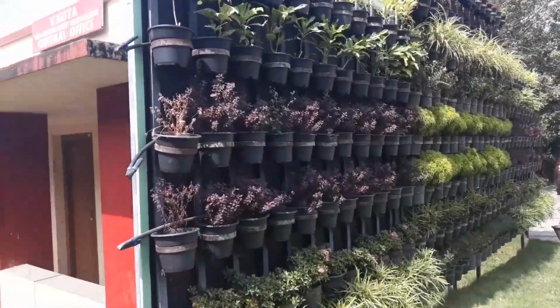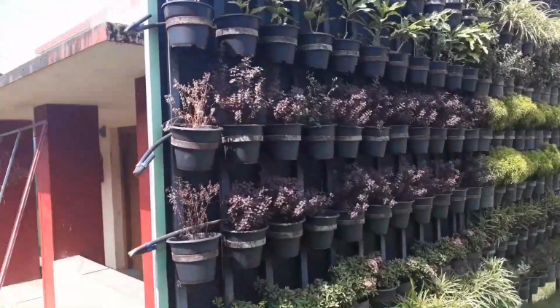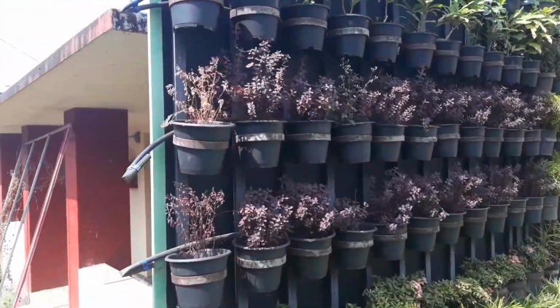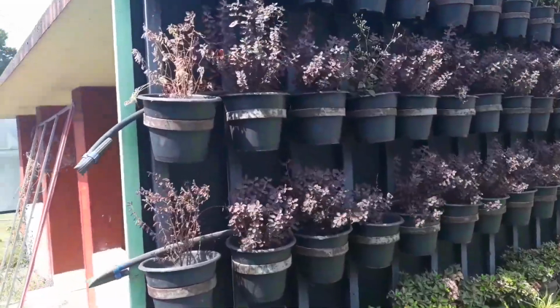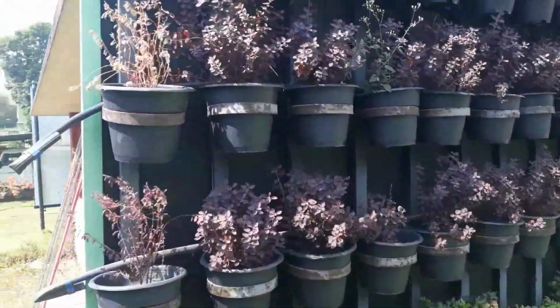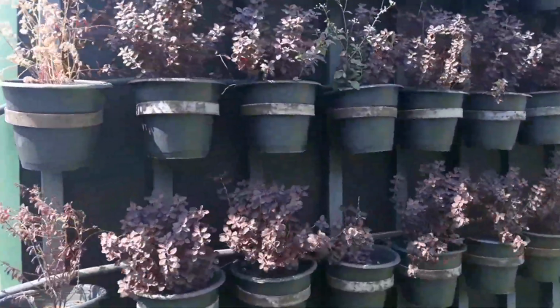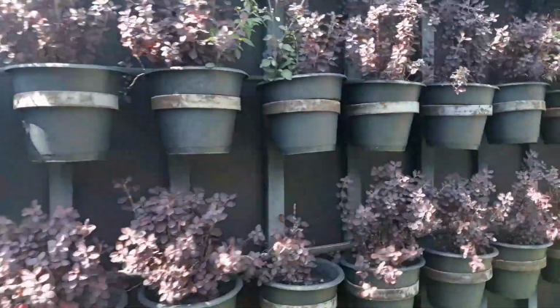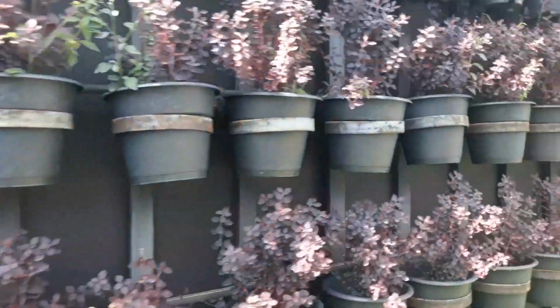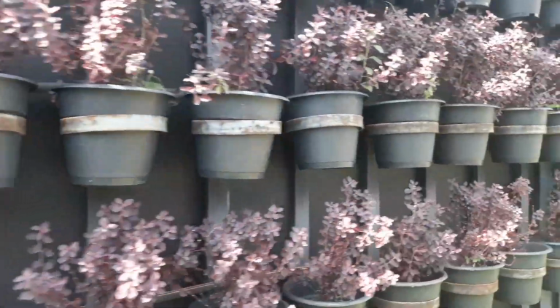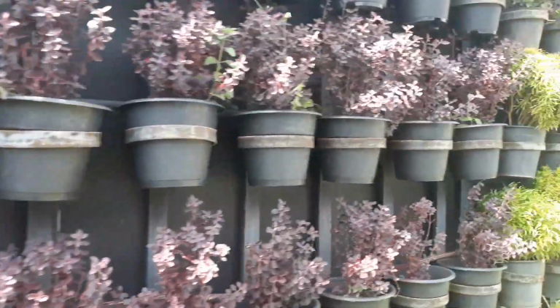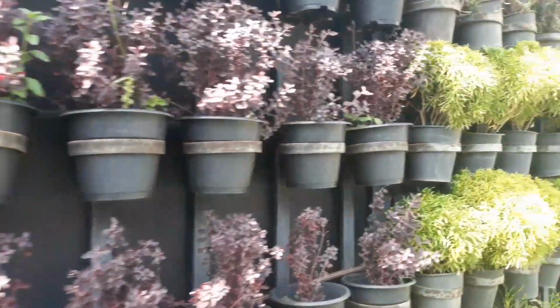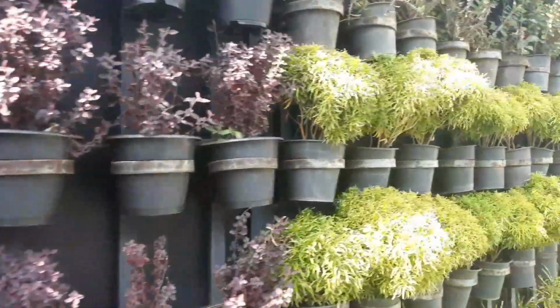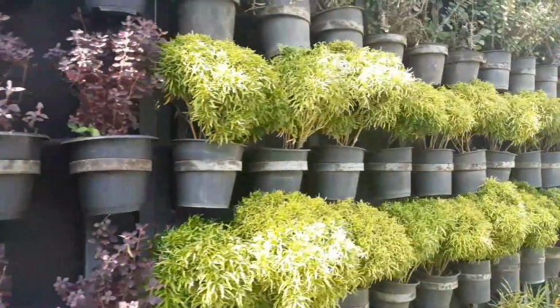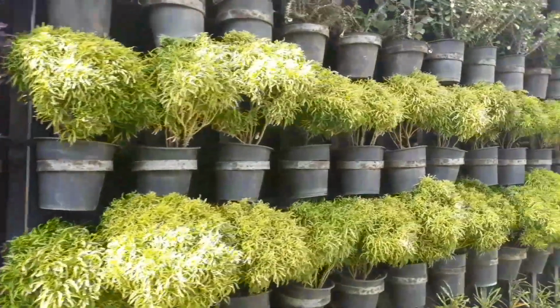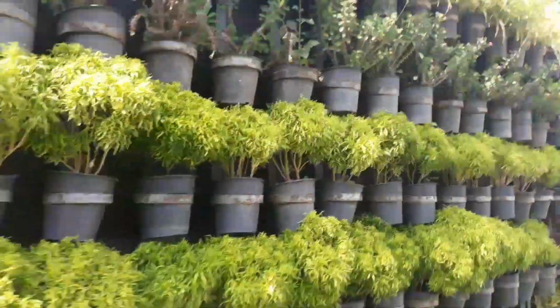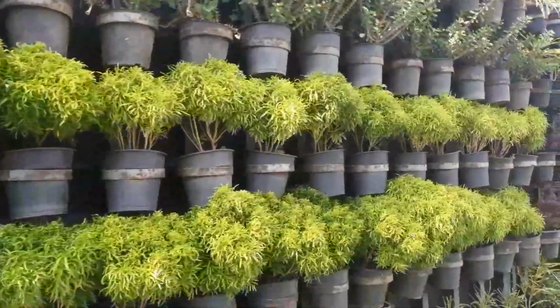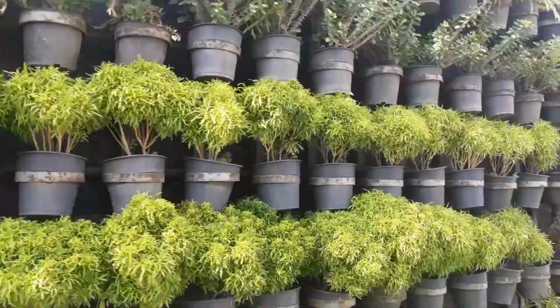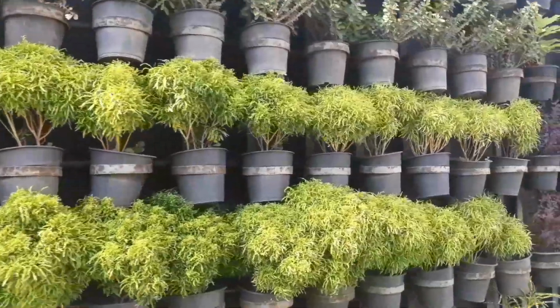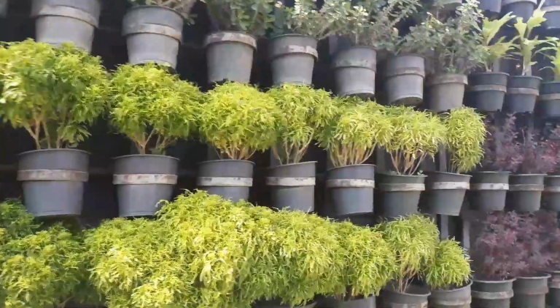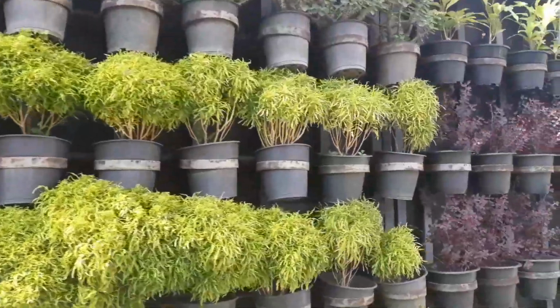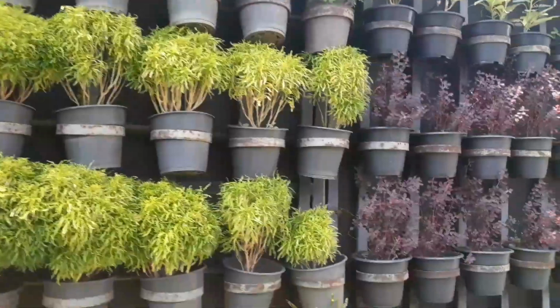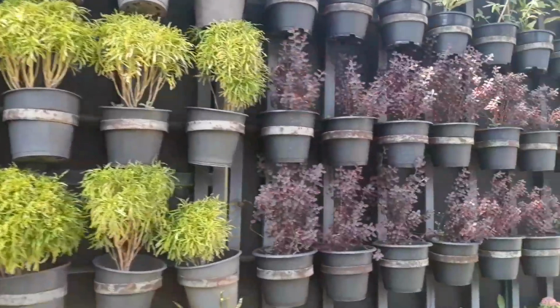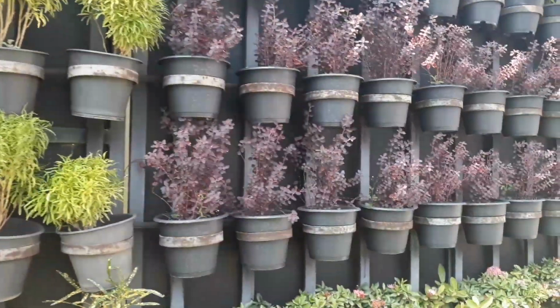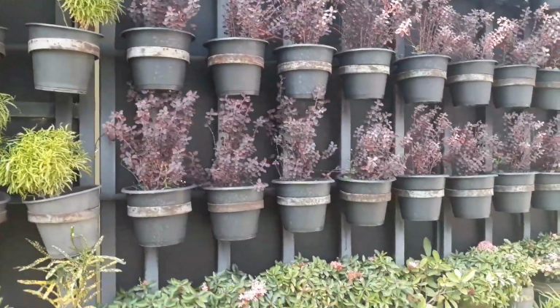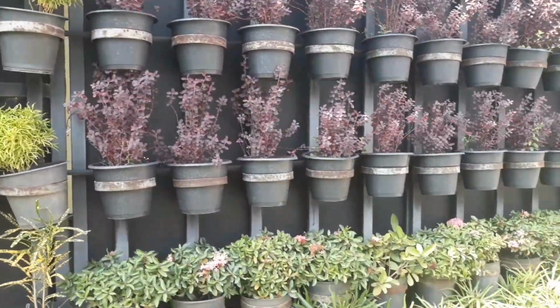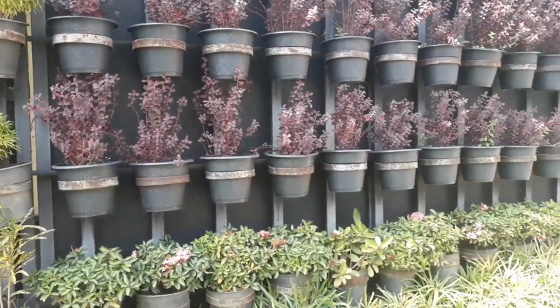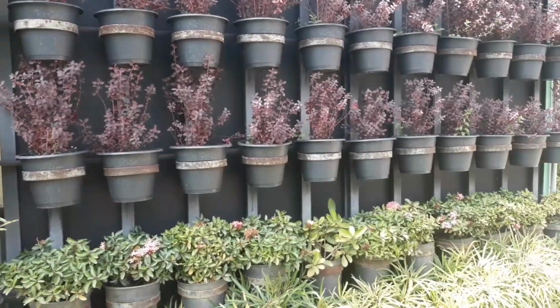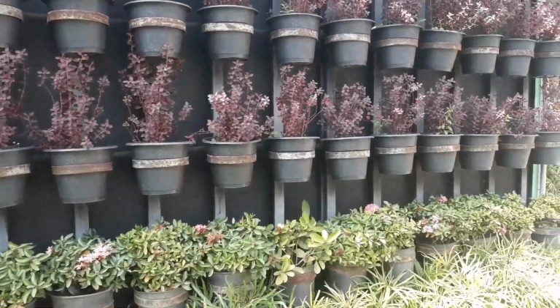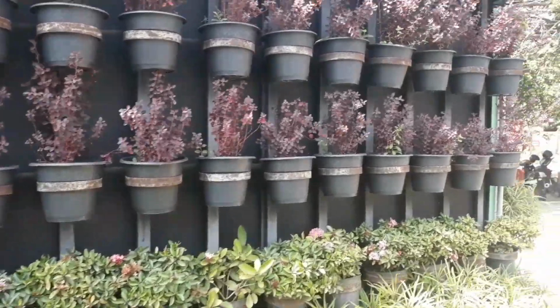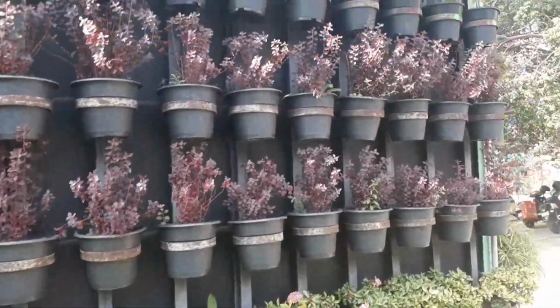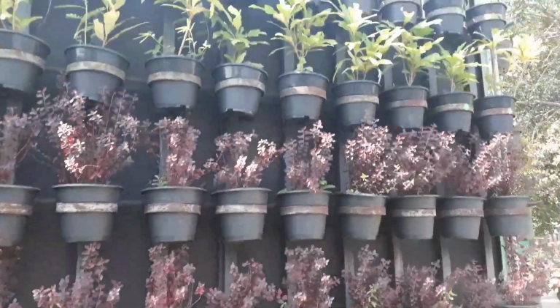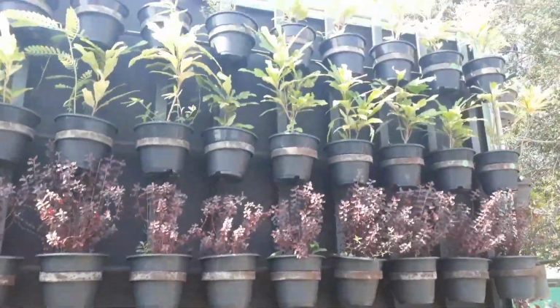What you see right now is a vertical garden of various kinds of plants. There appears to be a wide variety of plants on this particular vertical garden. Have a look.